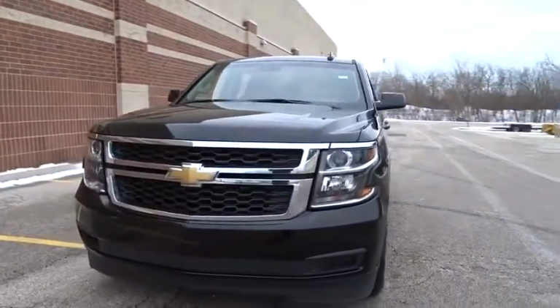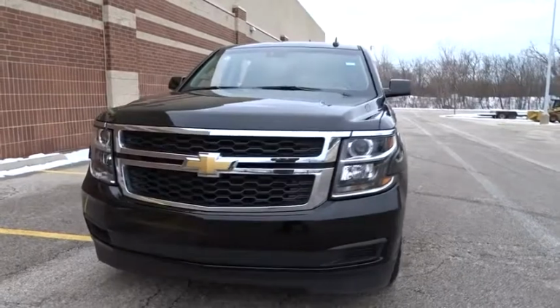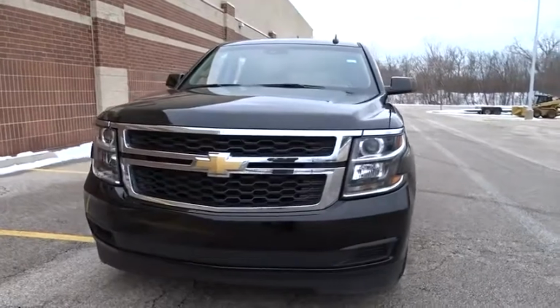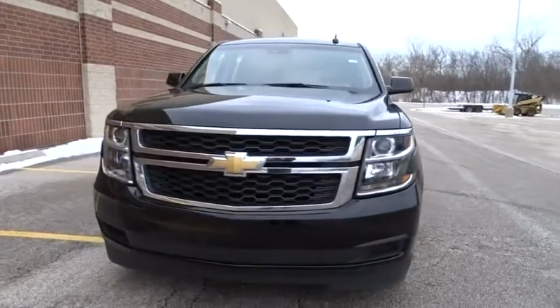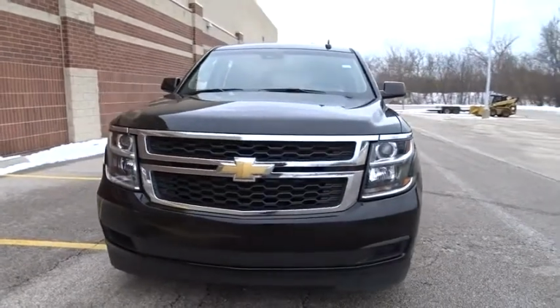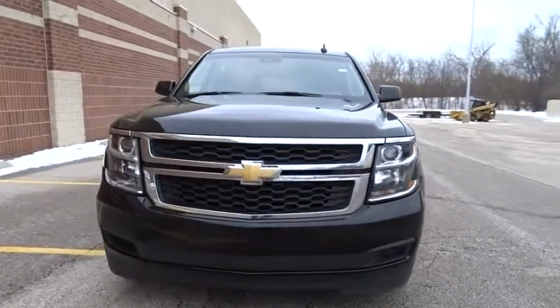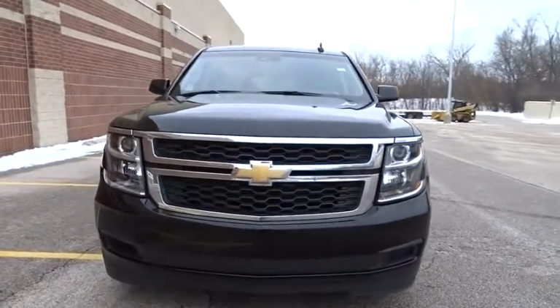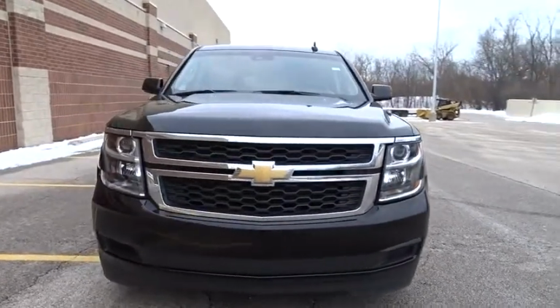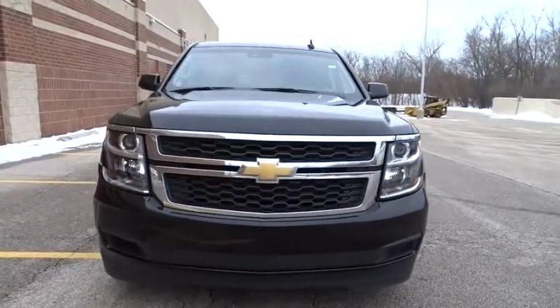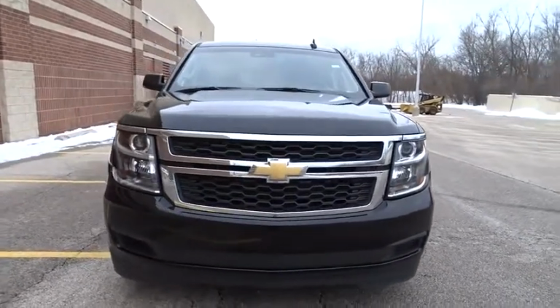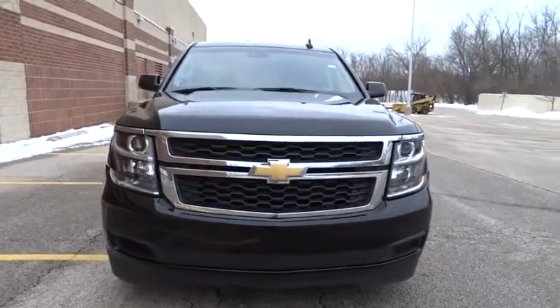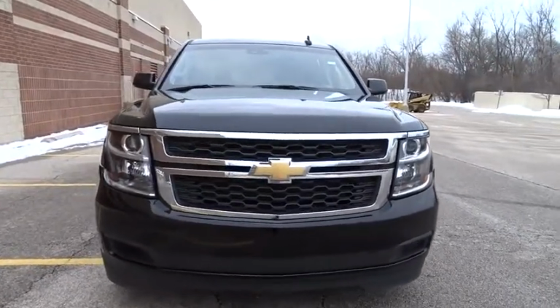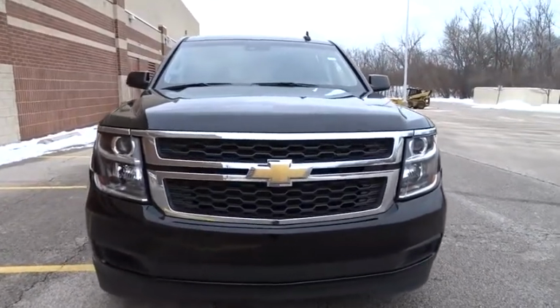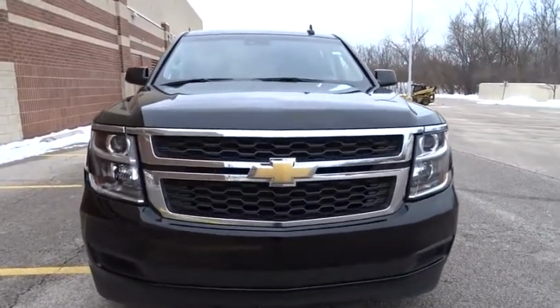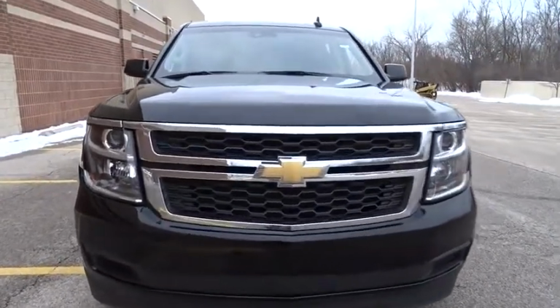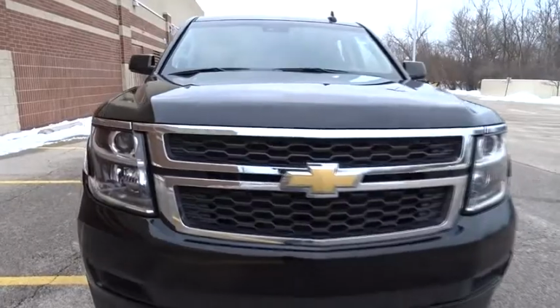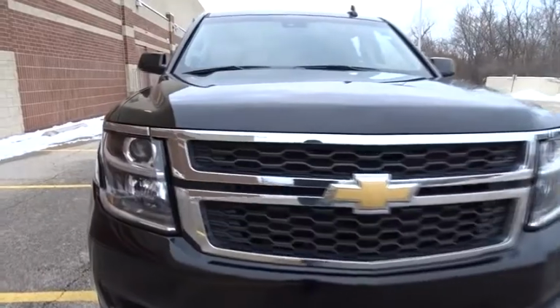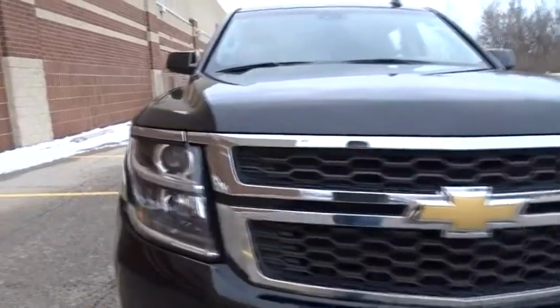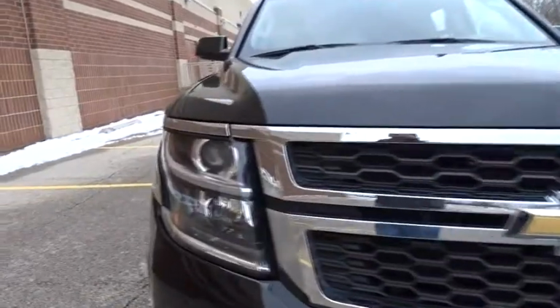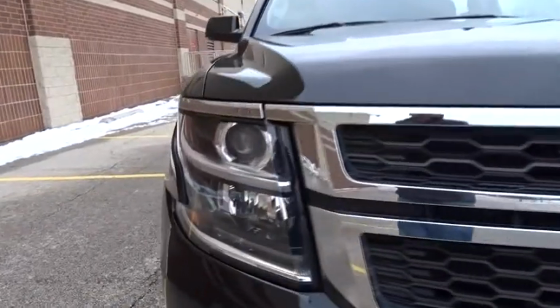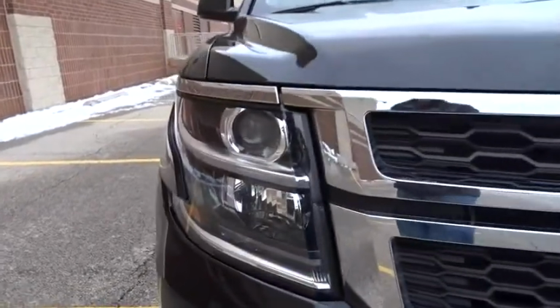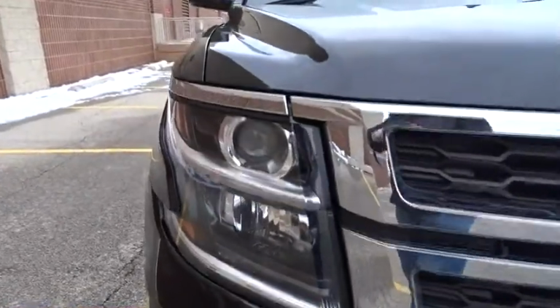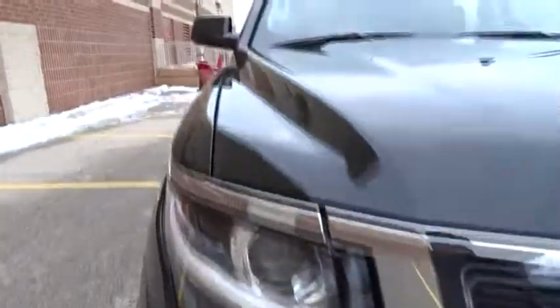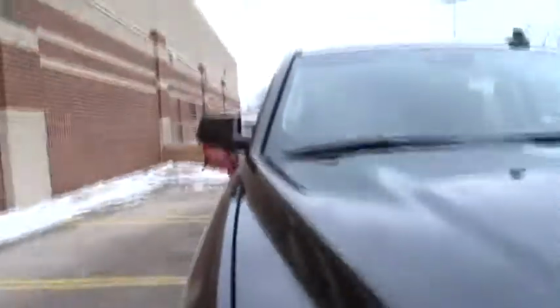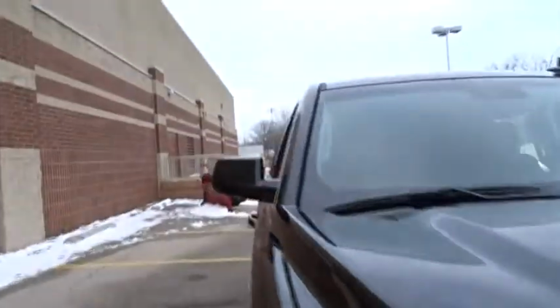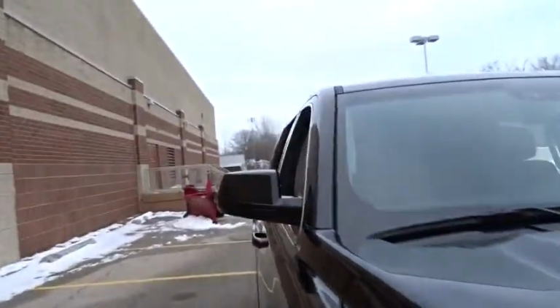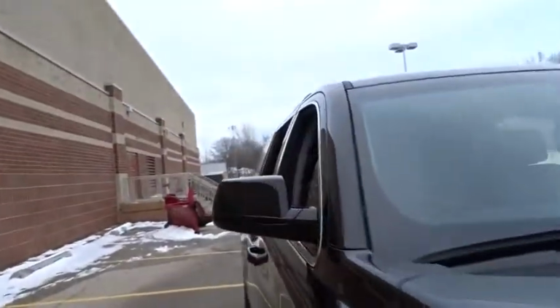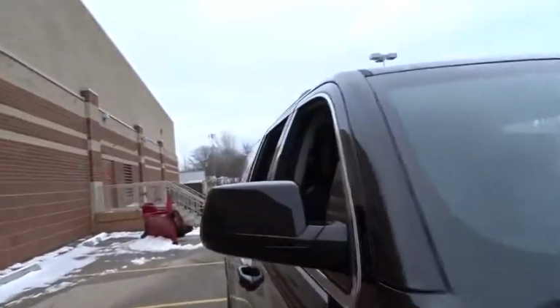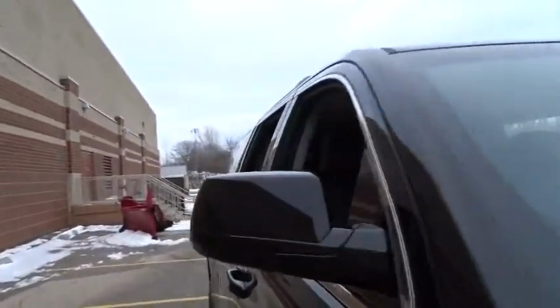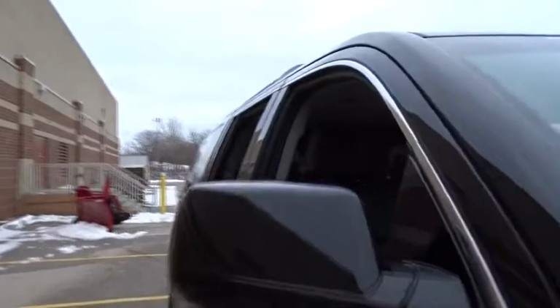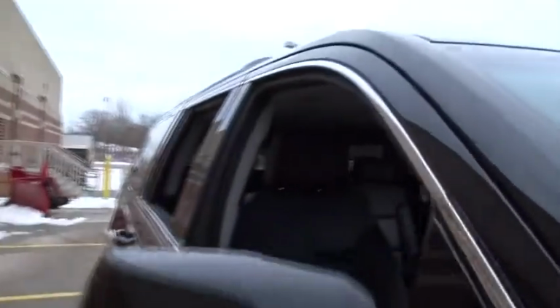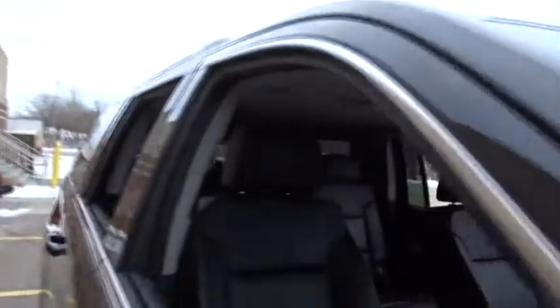This vehicle has less than 35,000 miles. Here are some of this vehicle's great options: steering wheel audio controls, tow hitch, remote engine start, stability control, traction control.